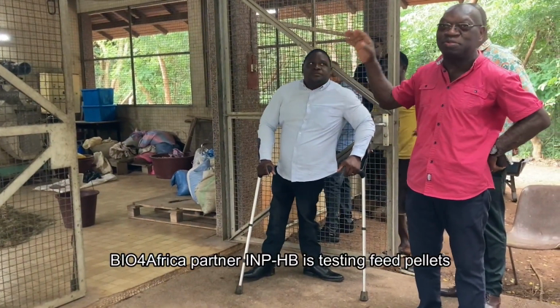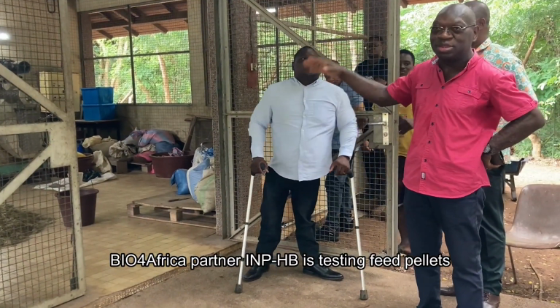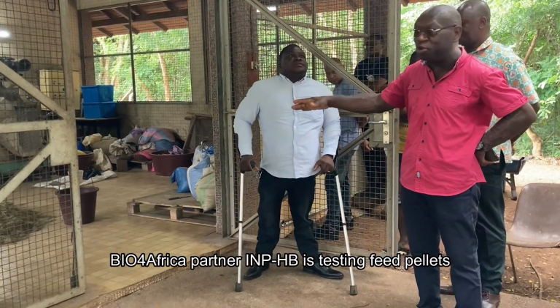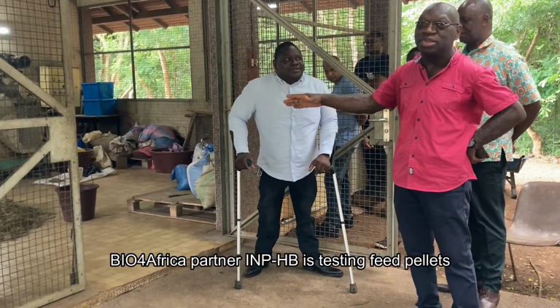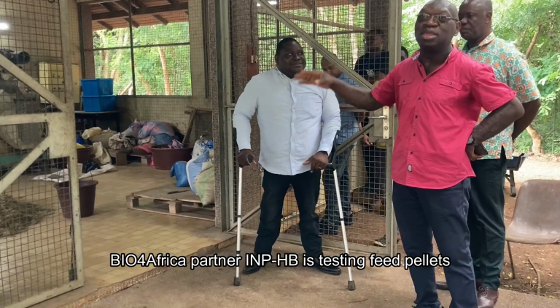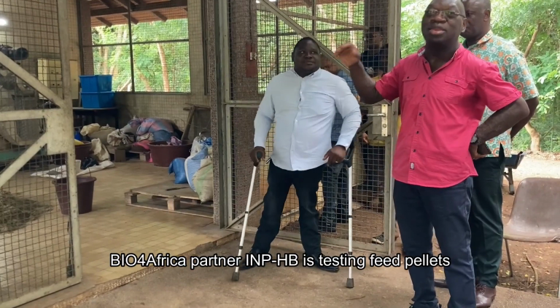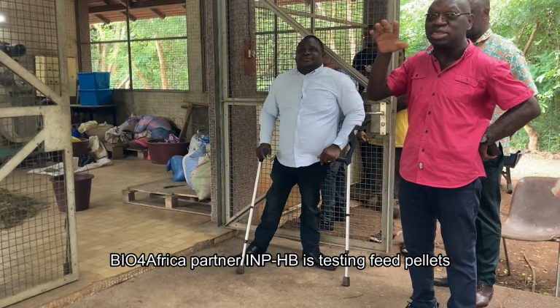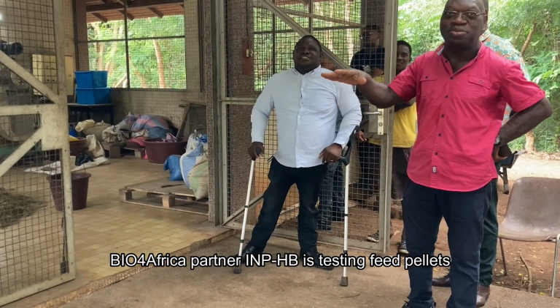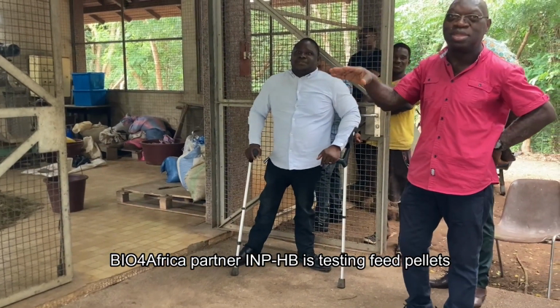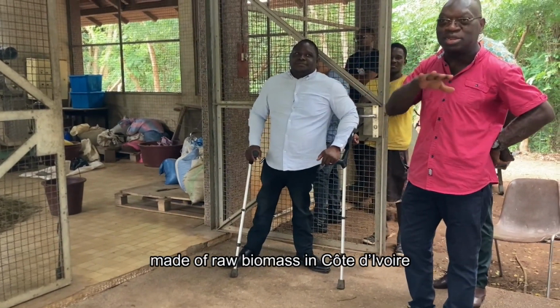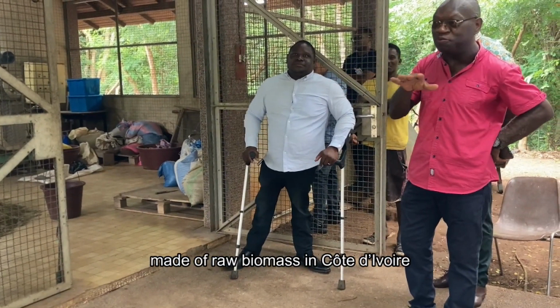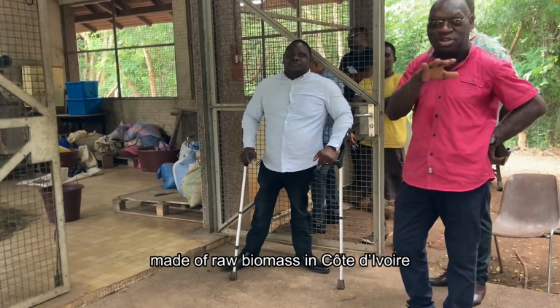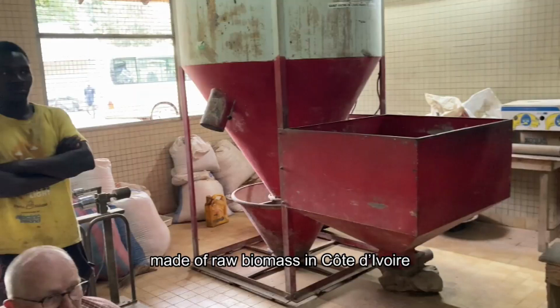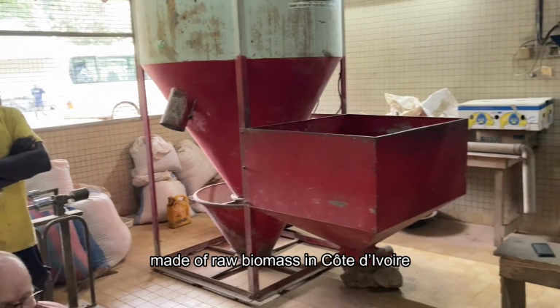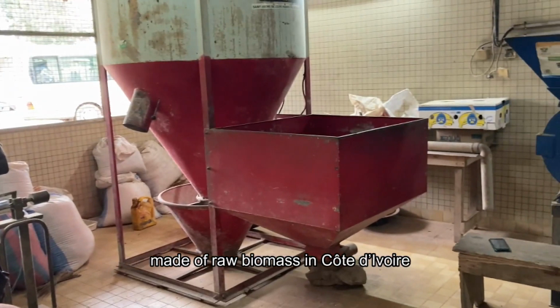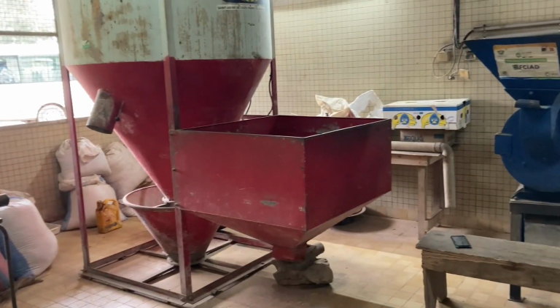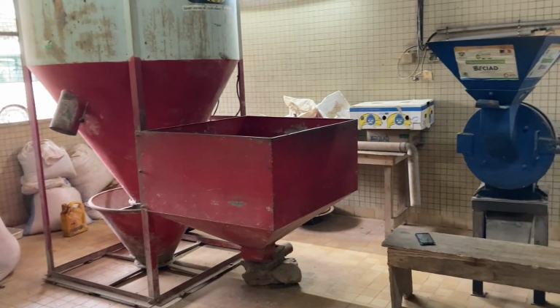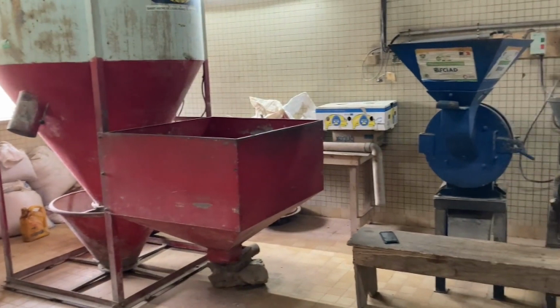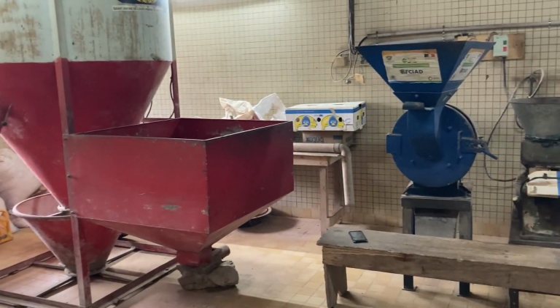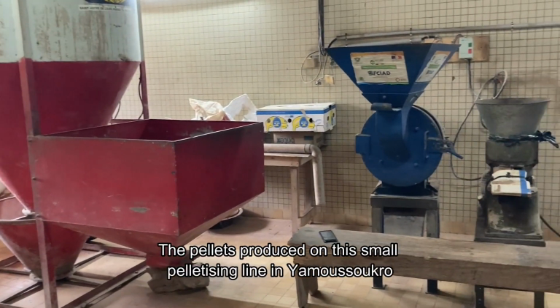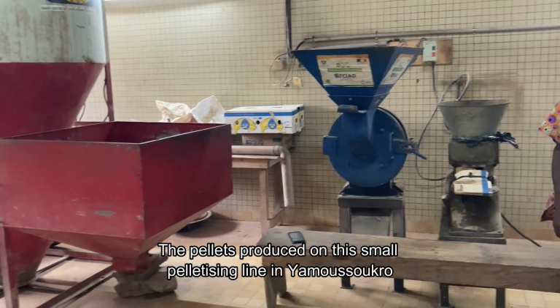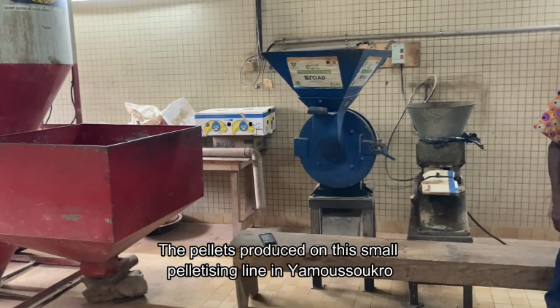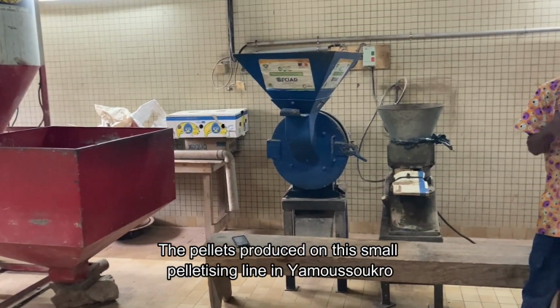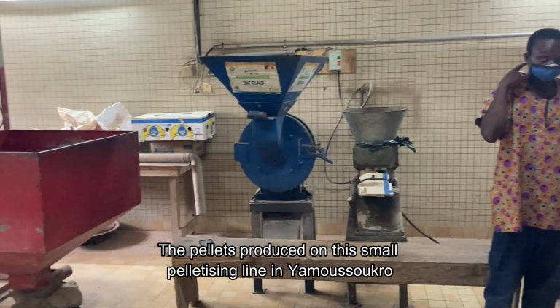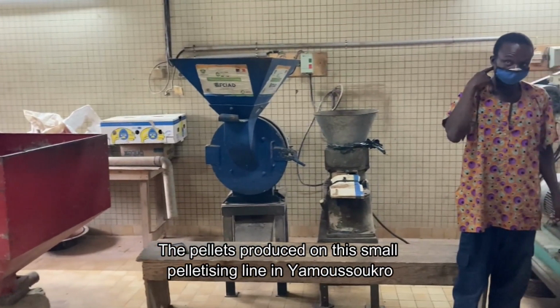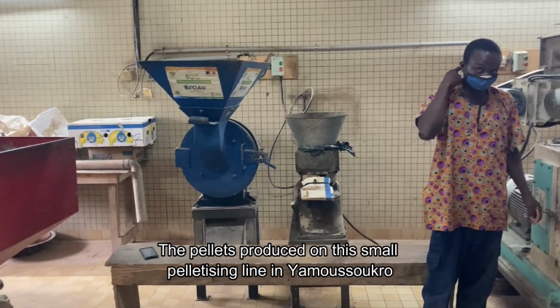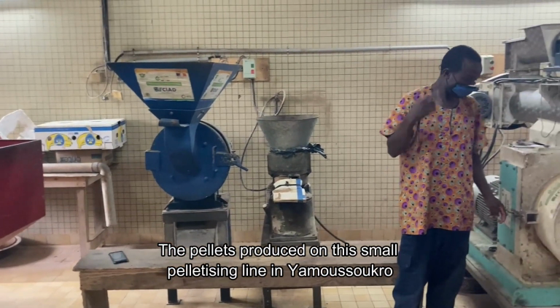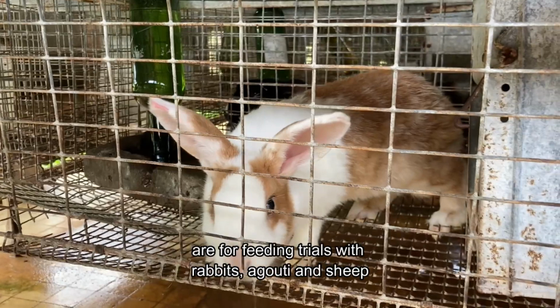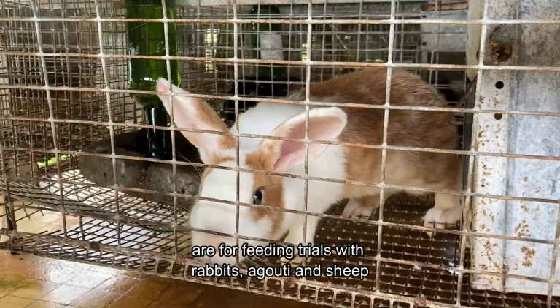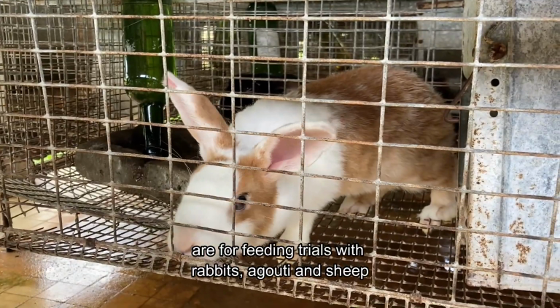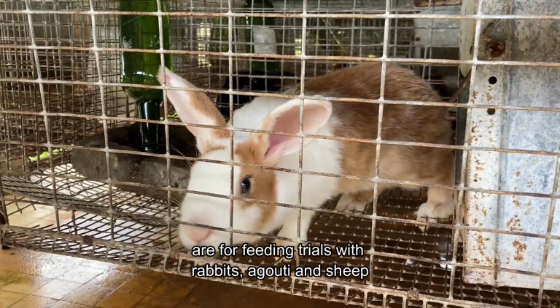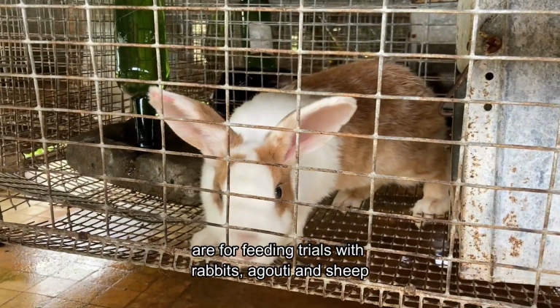Bio4Africa partner IMPHB is testing feed pellets made of raw biomass in Côte d'Ivoire. The pellets produced on this small pelletizing line in Yamoussoukro are for feeding trials with rabbits, agouti, and sheep.